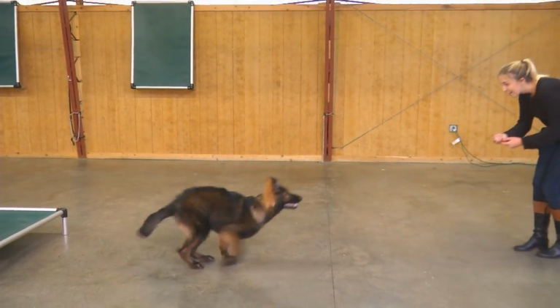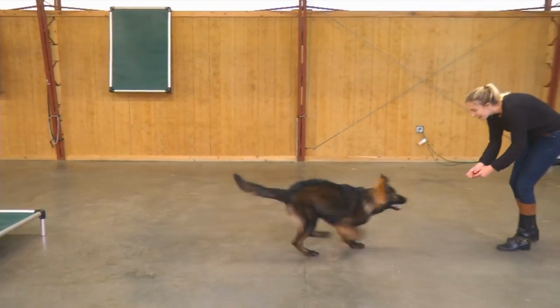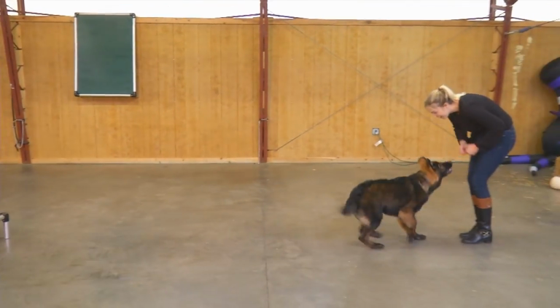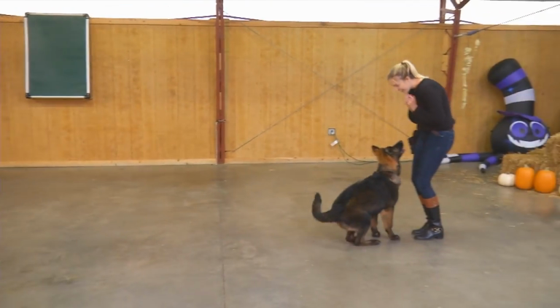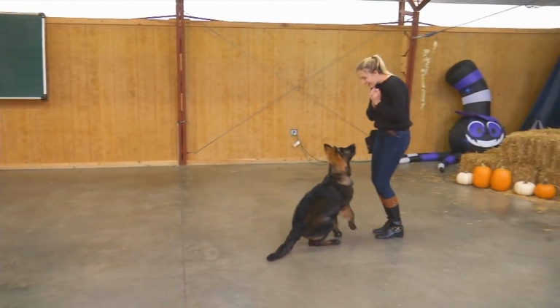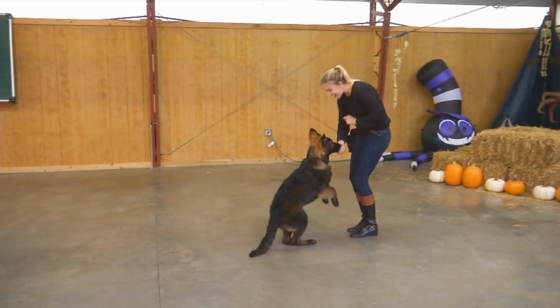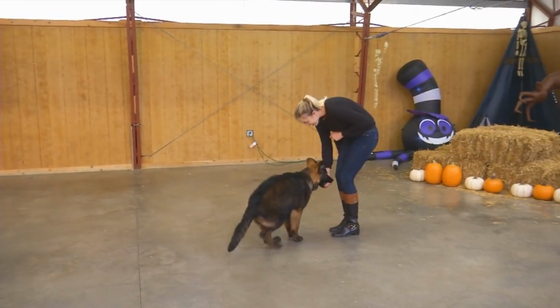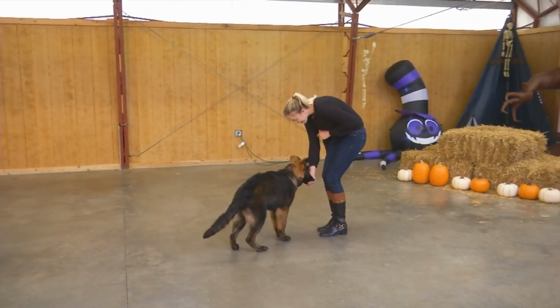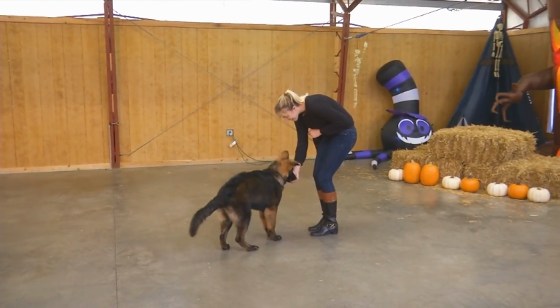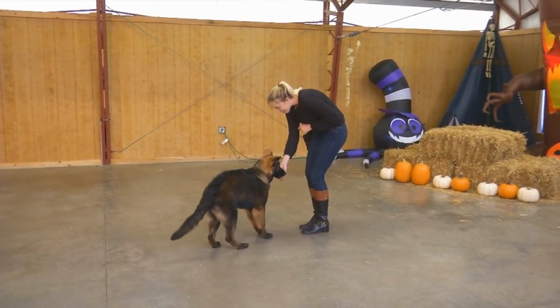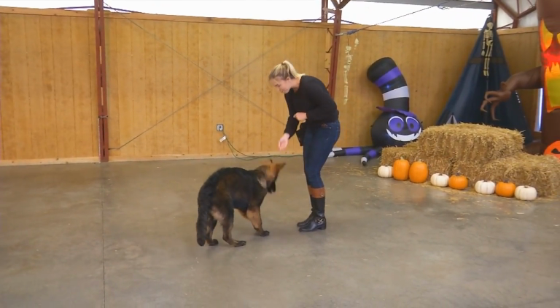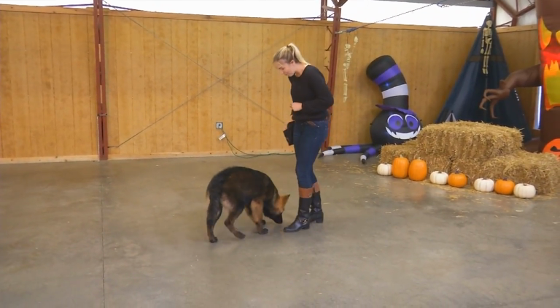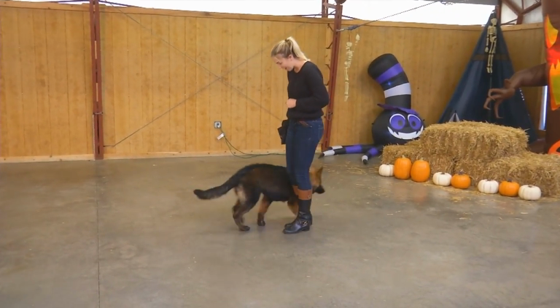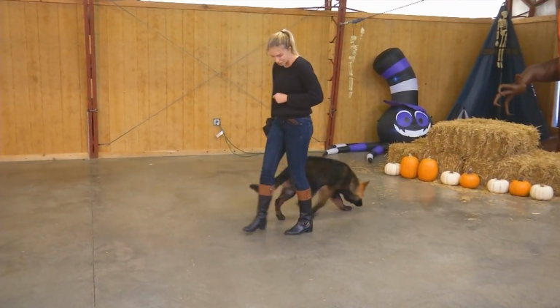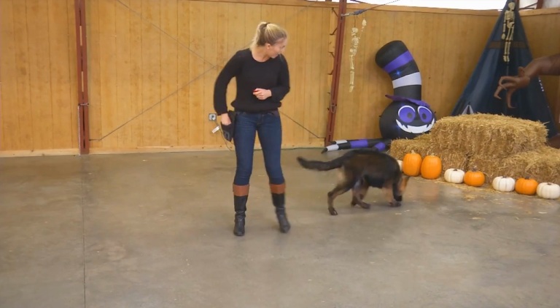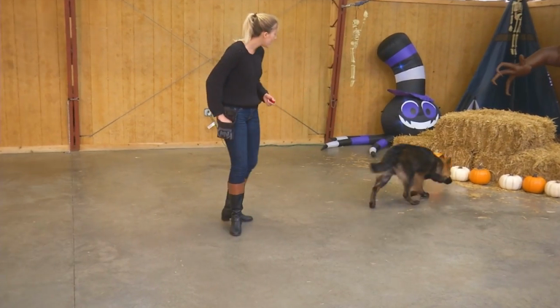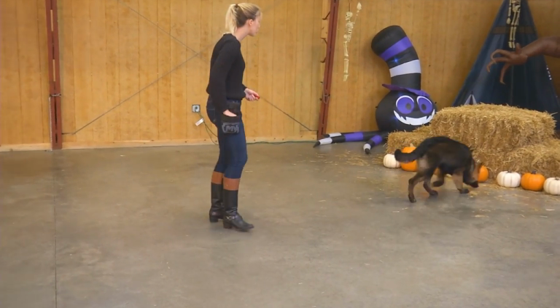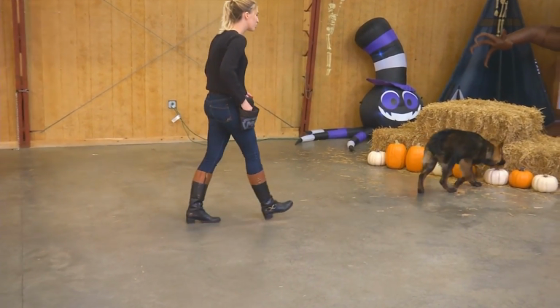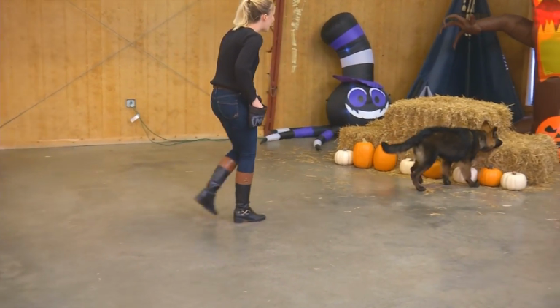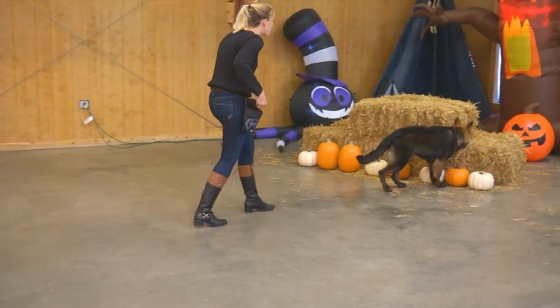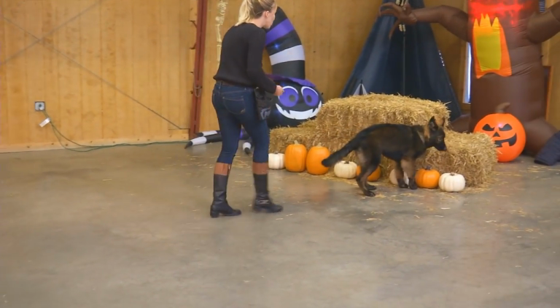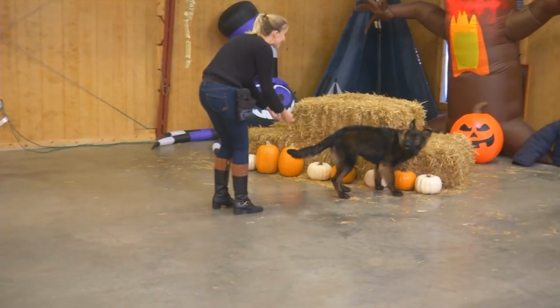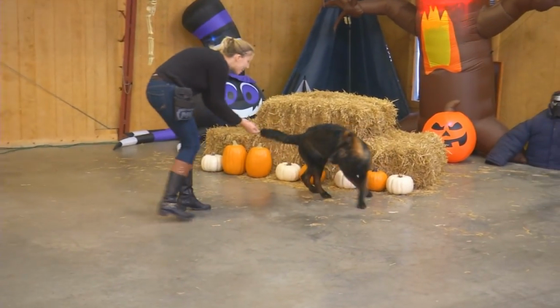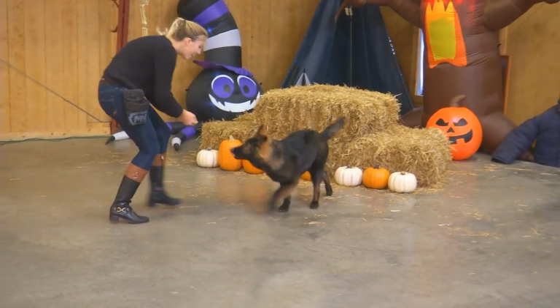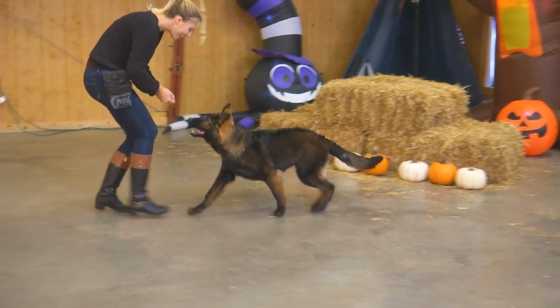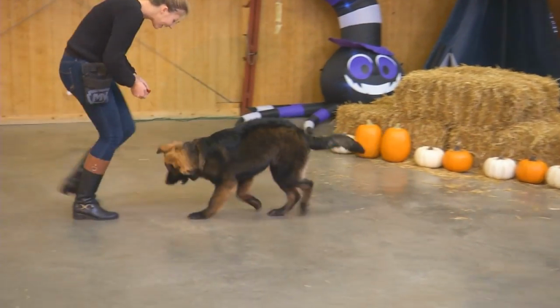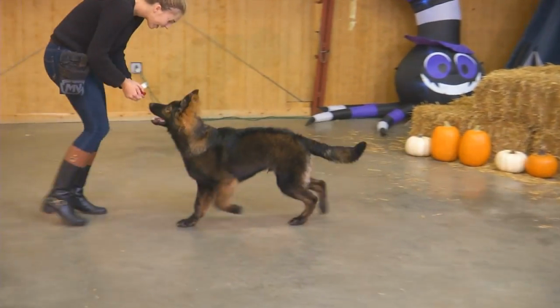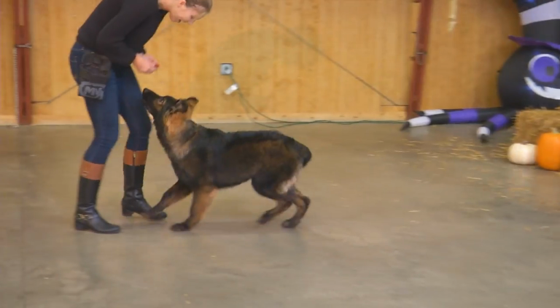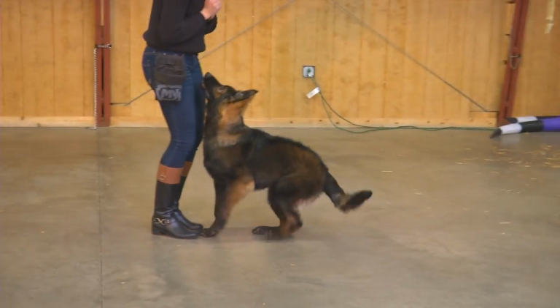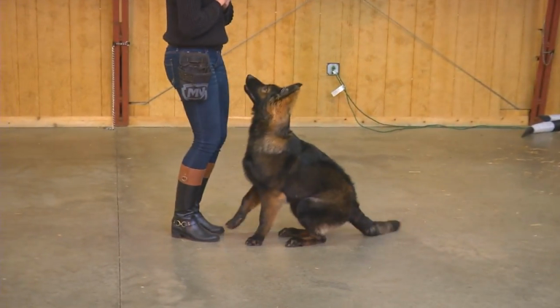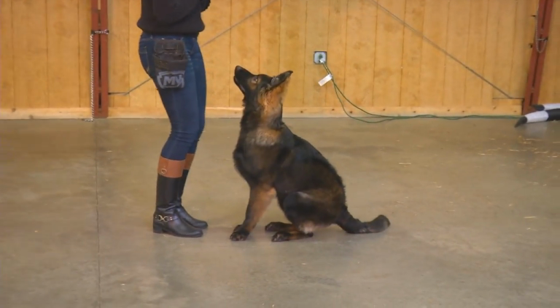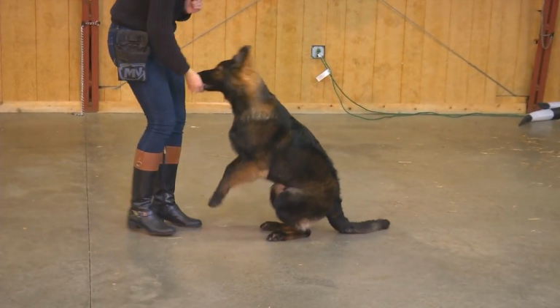Six and a half months old, very willing to please. He's going to be an upper middle sized dog, there's no doubt about that. He sees something he wants to check out, but he comes when he's called — no problem there.